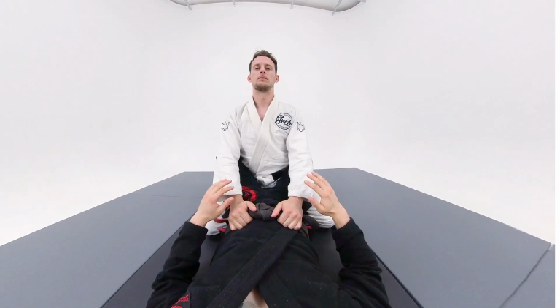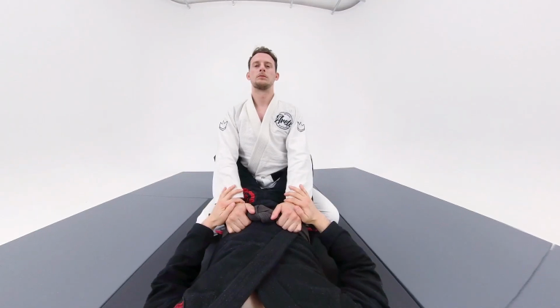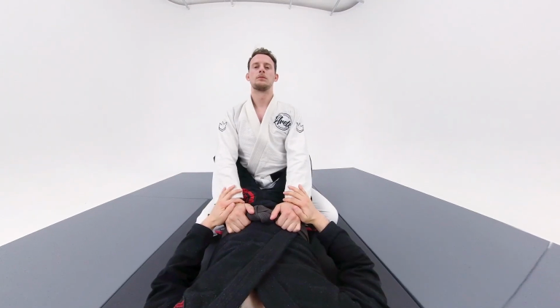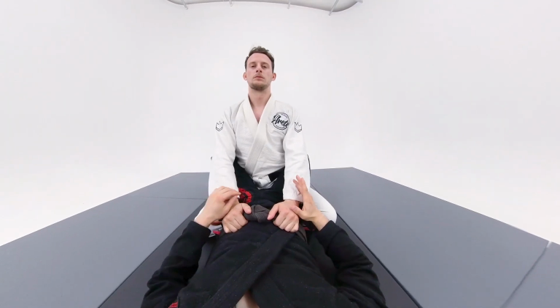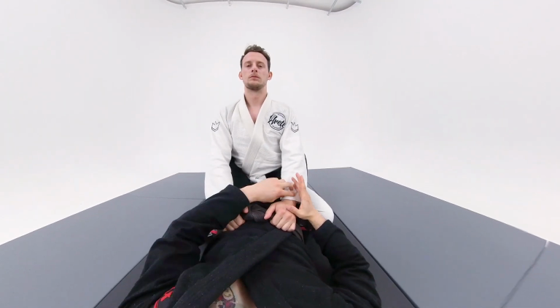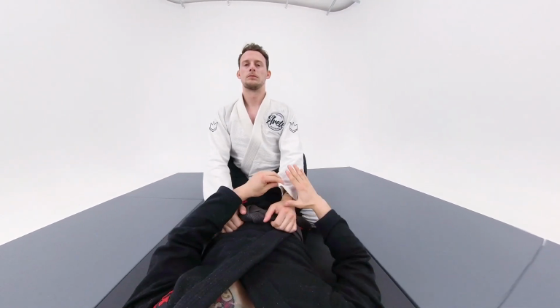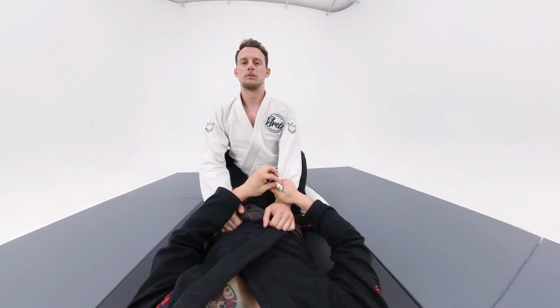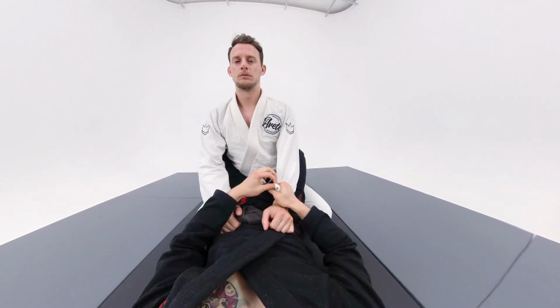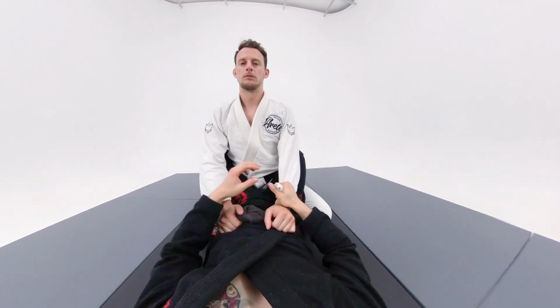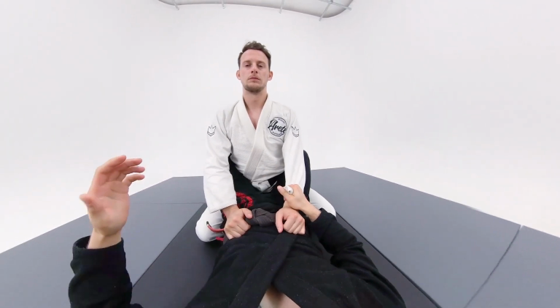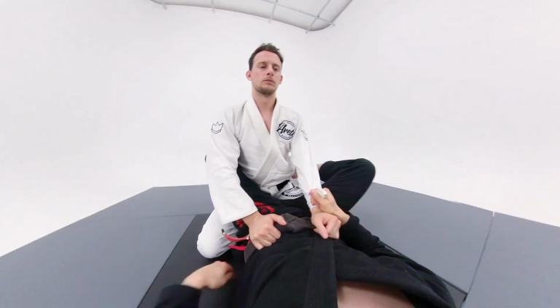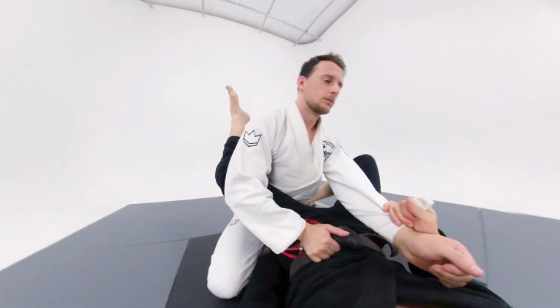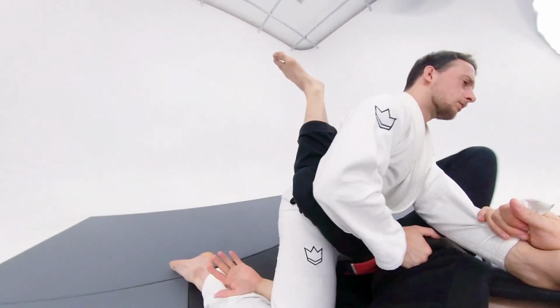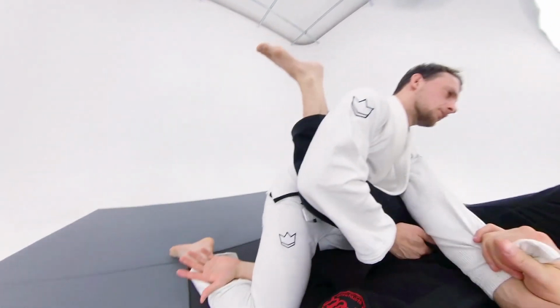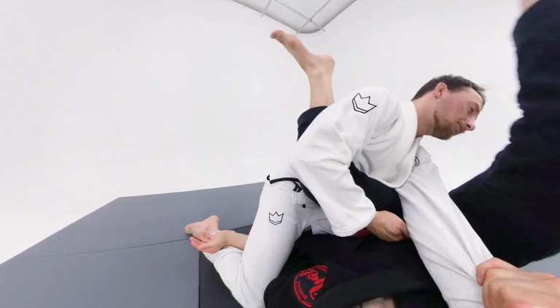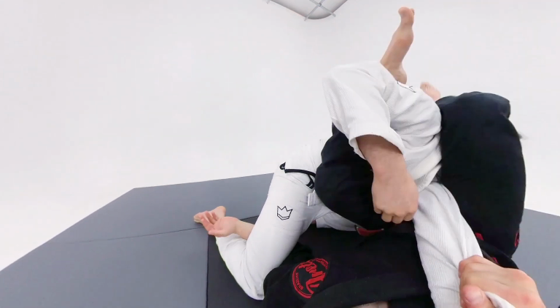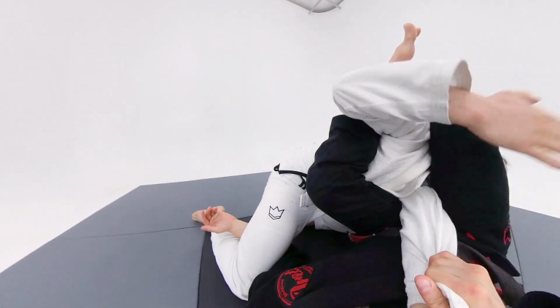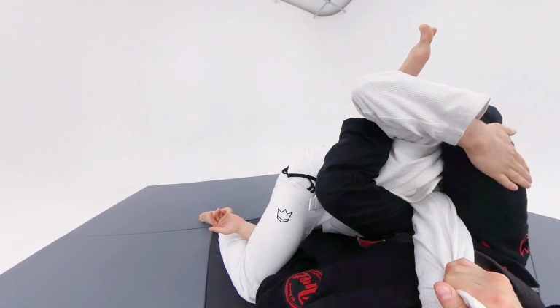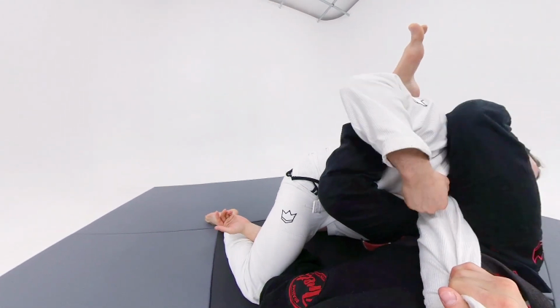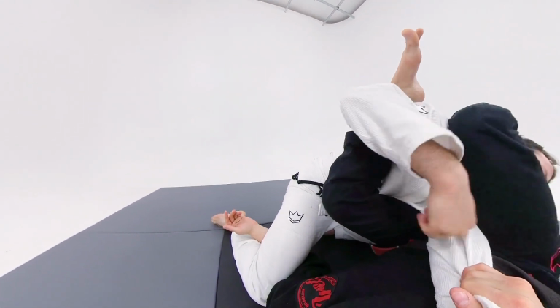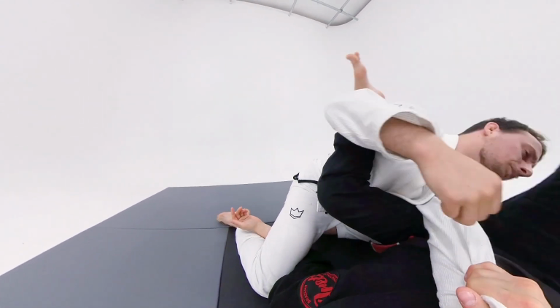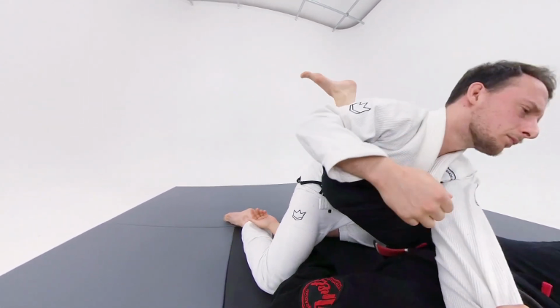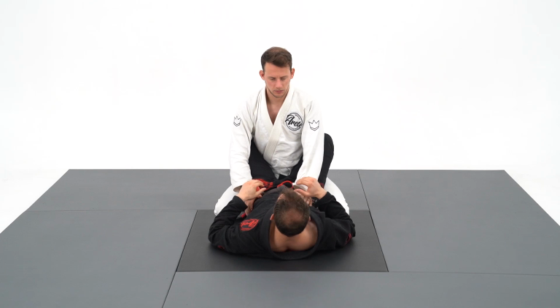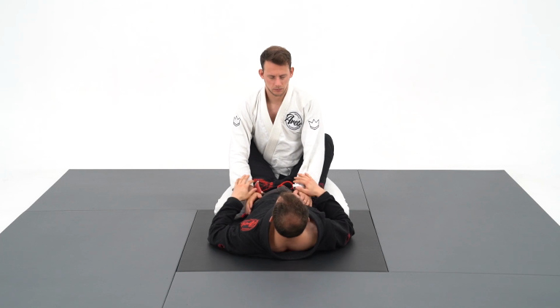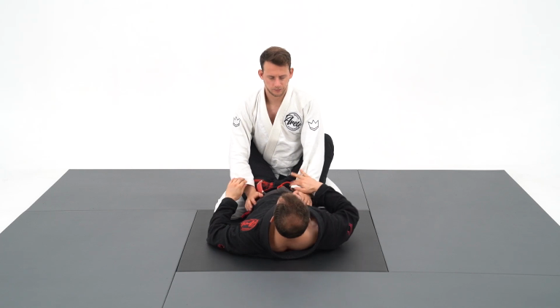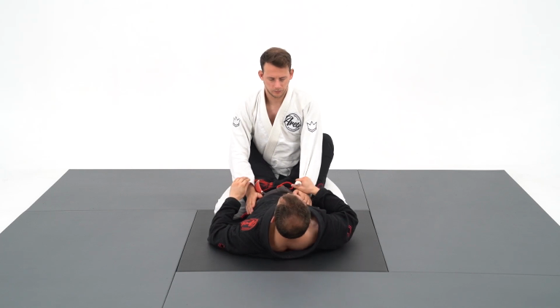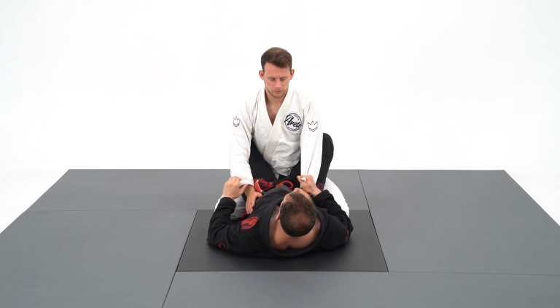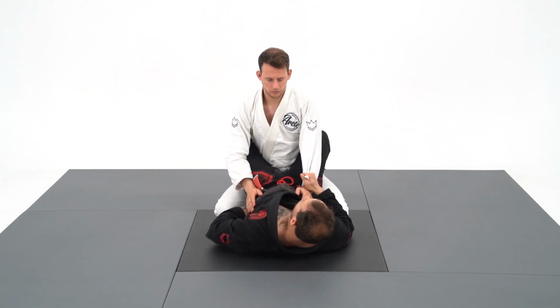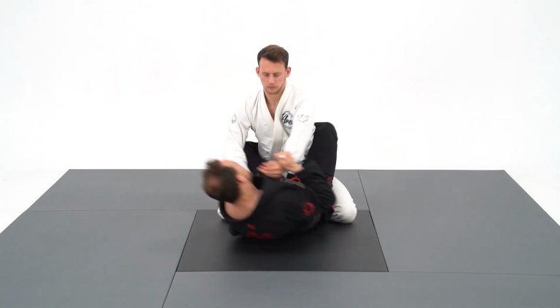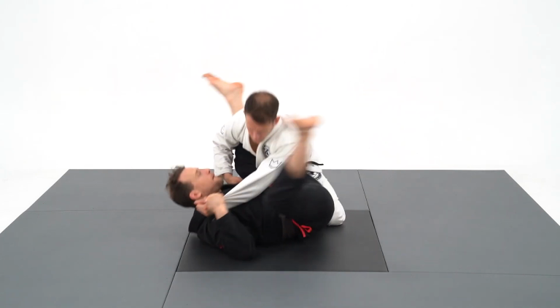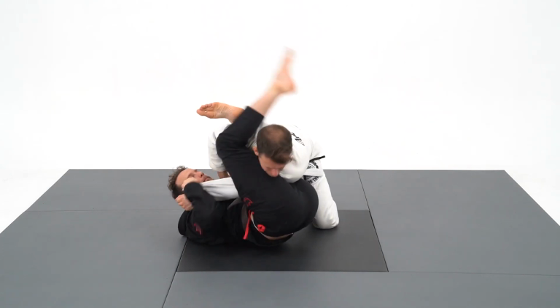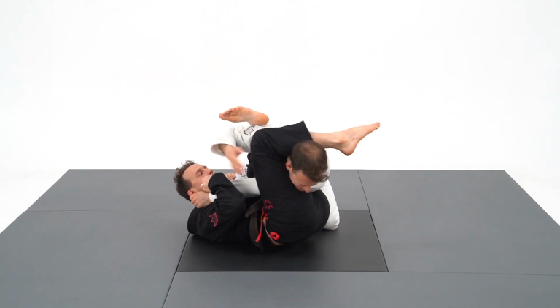Let's do a quick summary of the steps: pistol grip, underhook the leg, swivel my hips and shoot my legs up, pressure down, finish the arm bar. To make him tap, I will stamp violently with my calf on his neck.